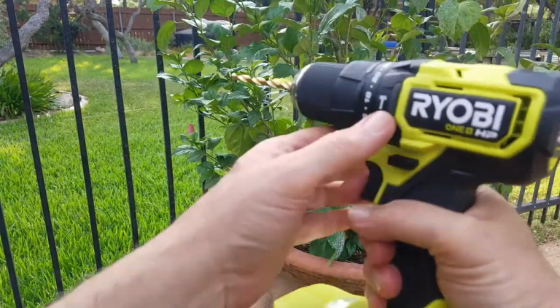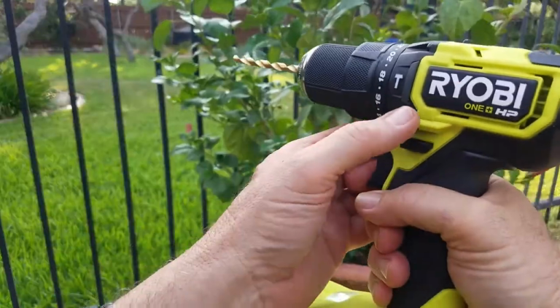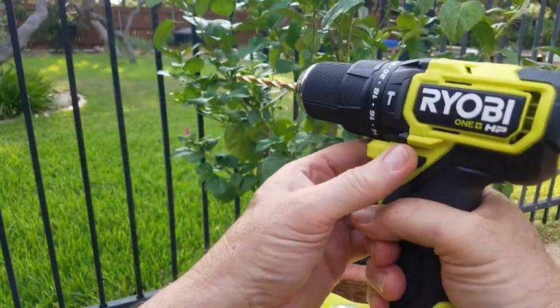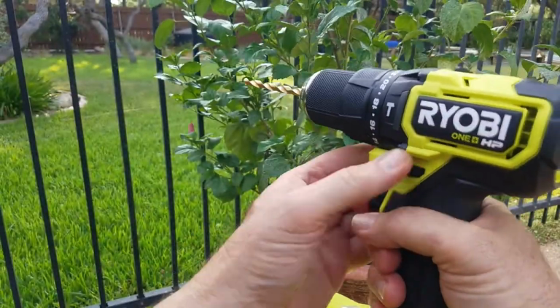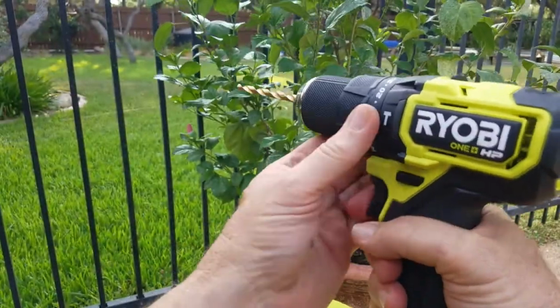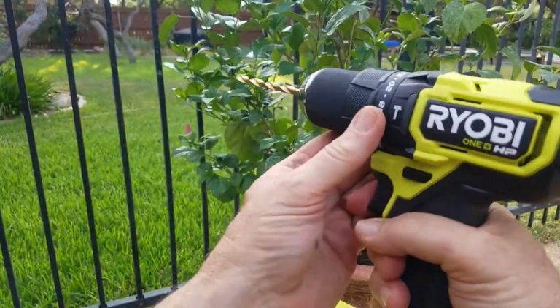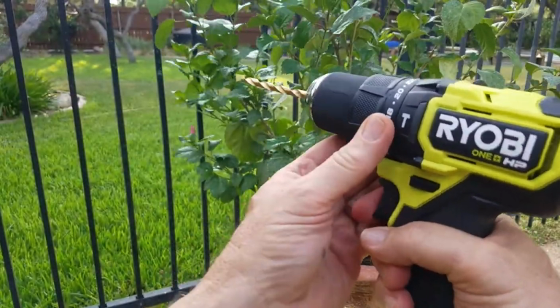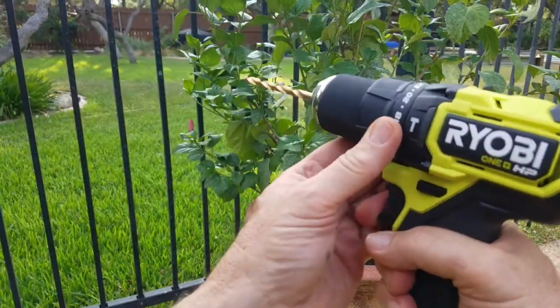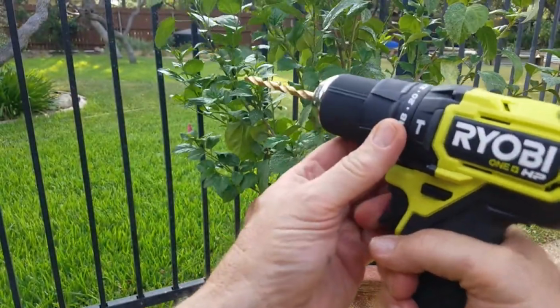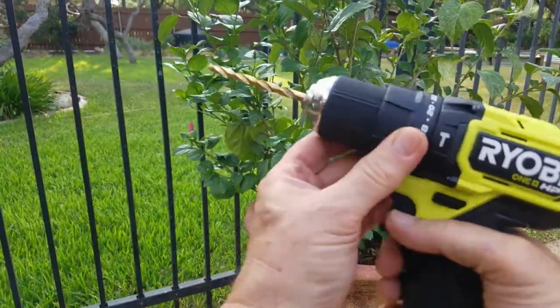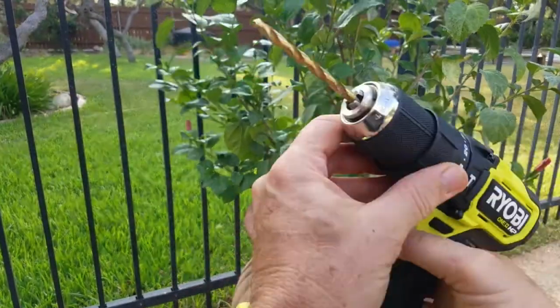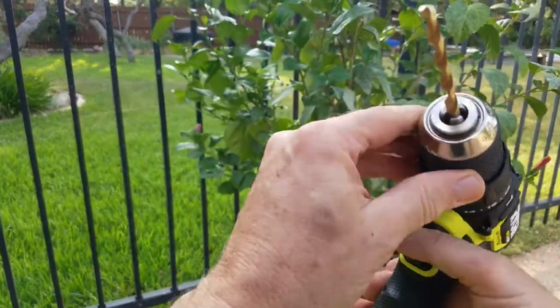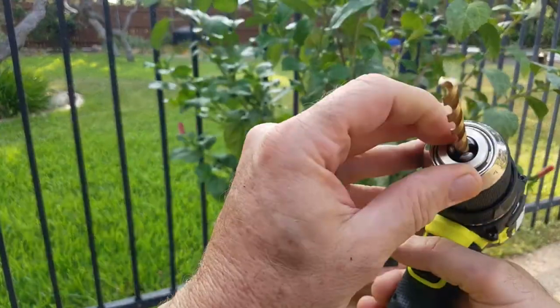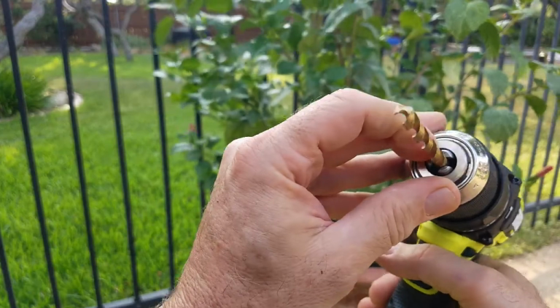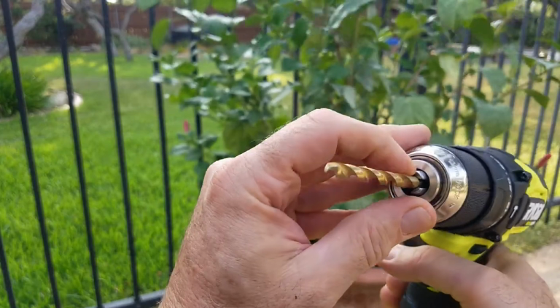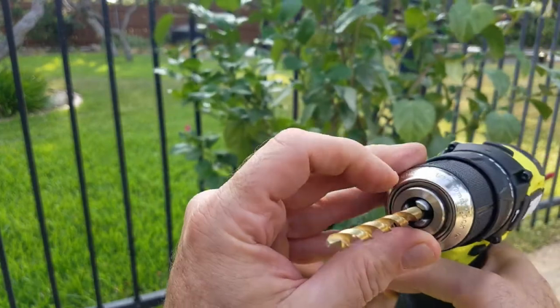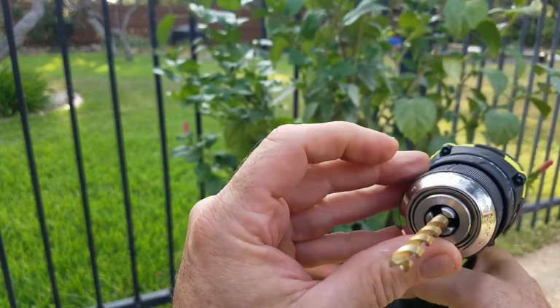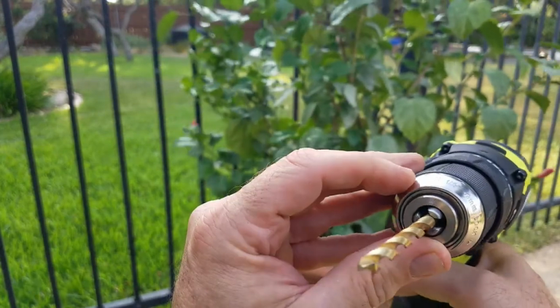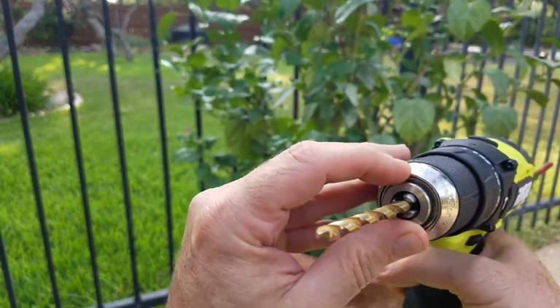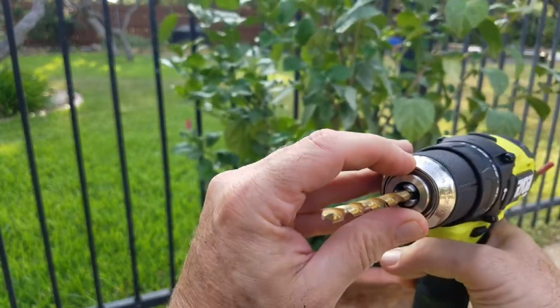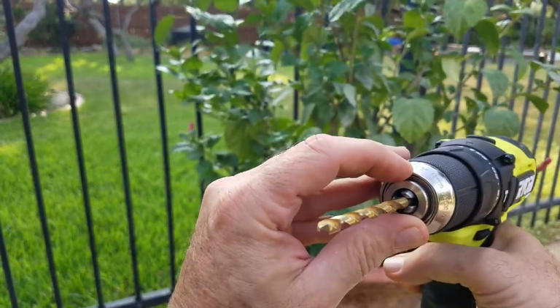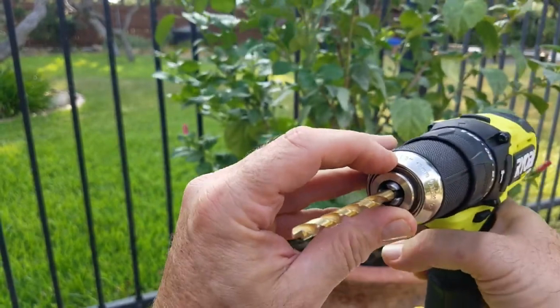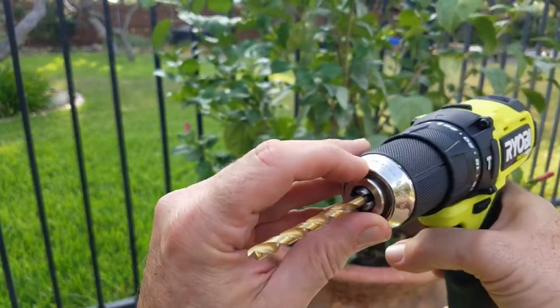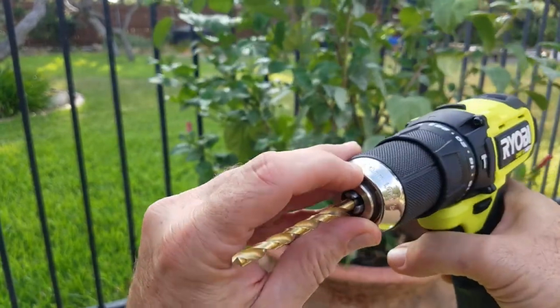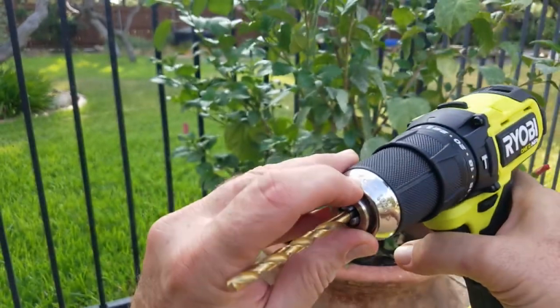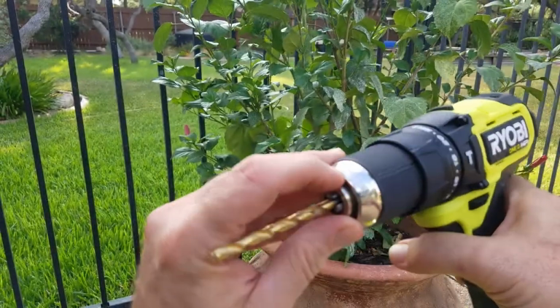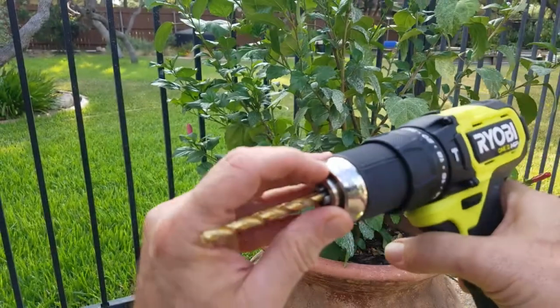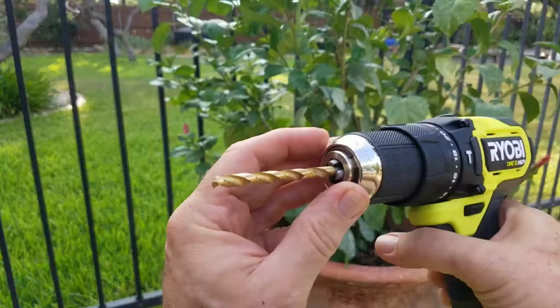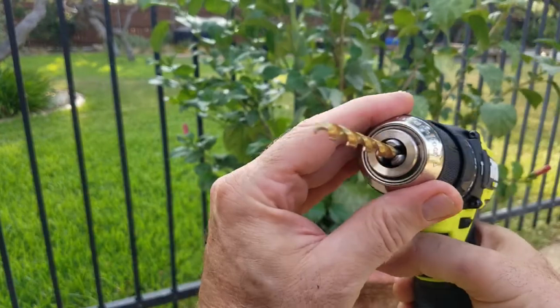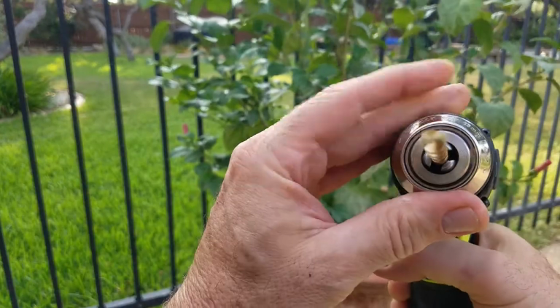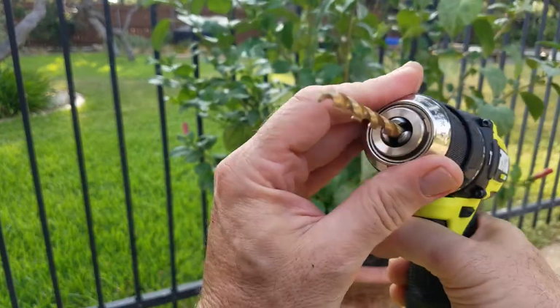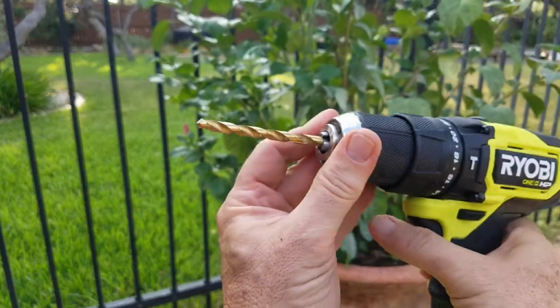It has forward and reverse, and a standard chuck — half inch, 13 millimeter — with lock and unlock.